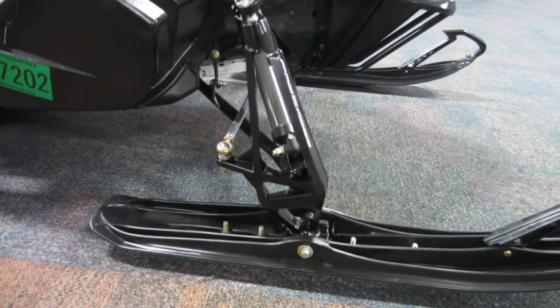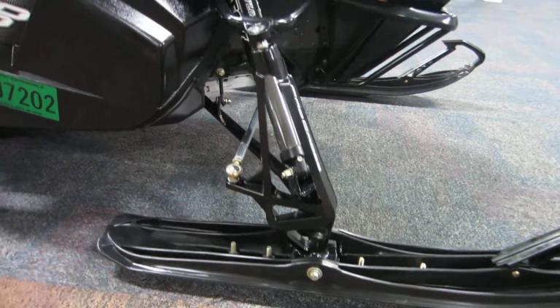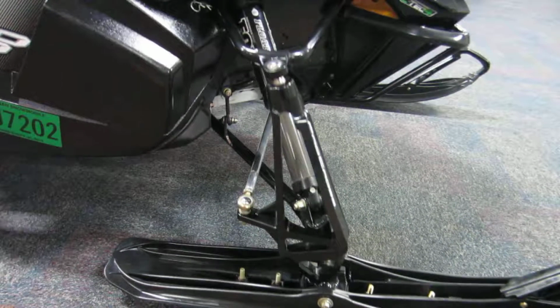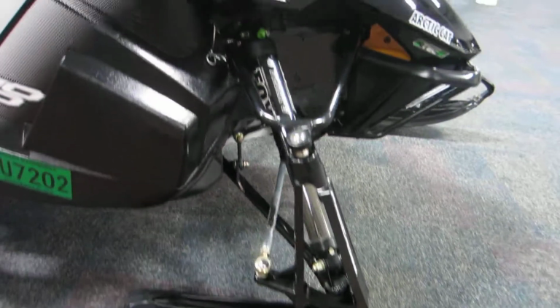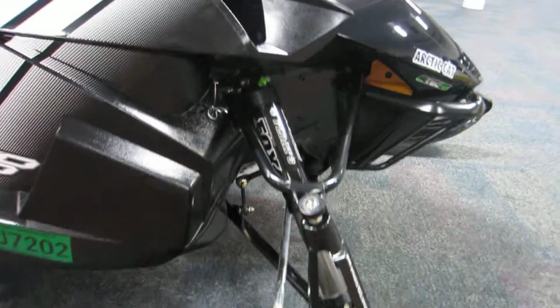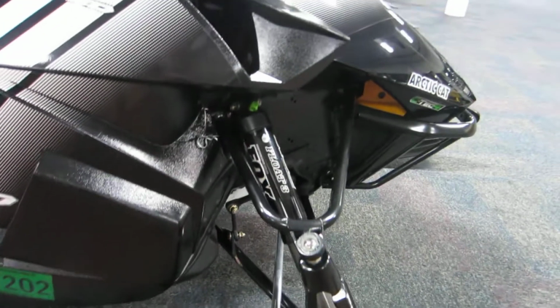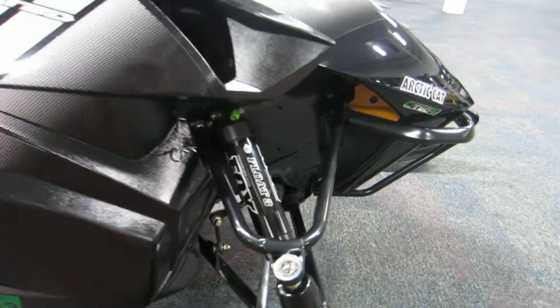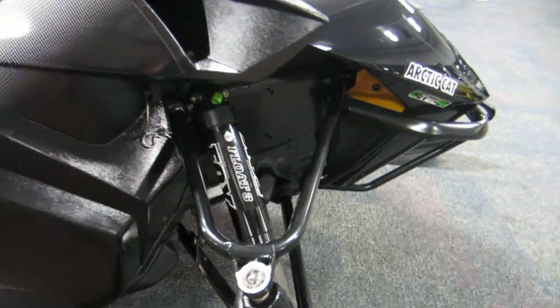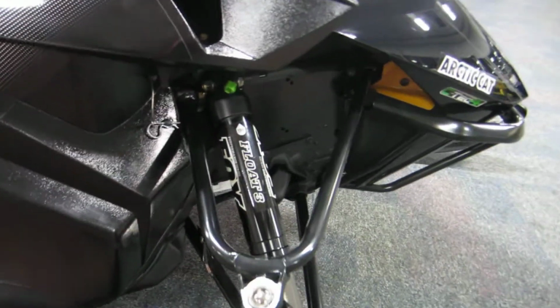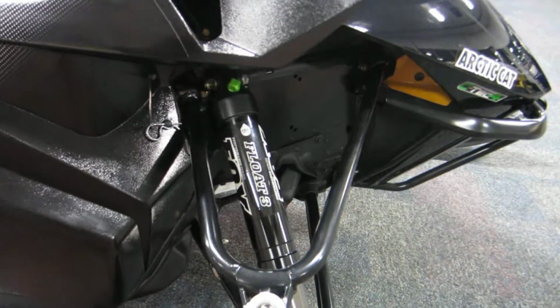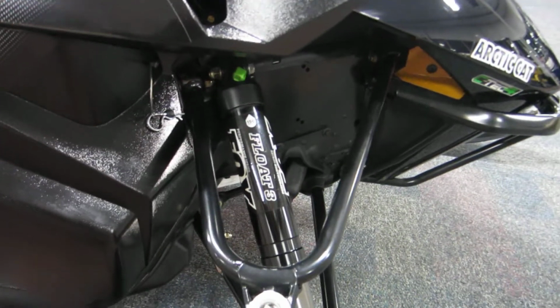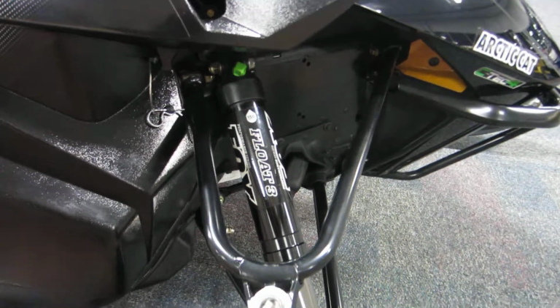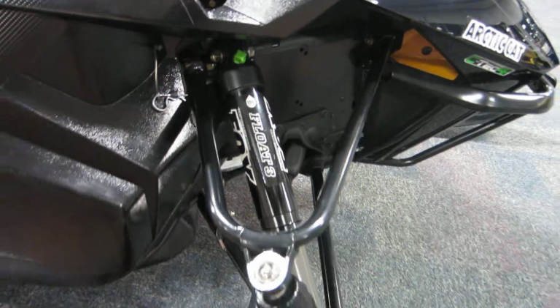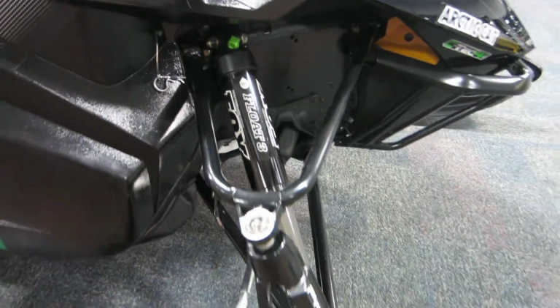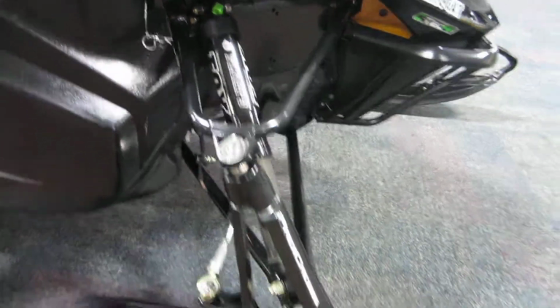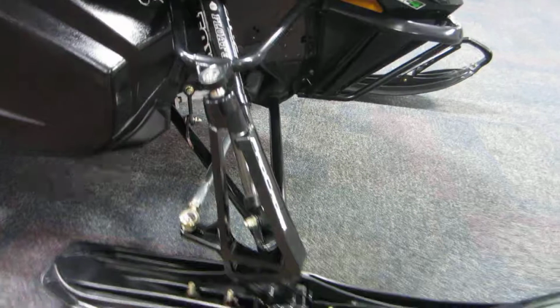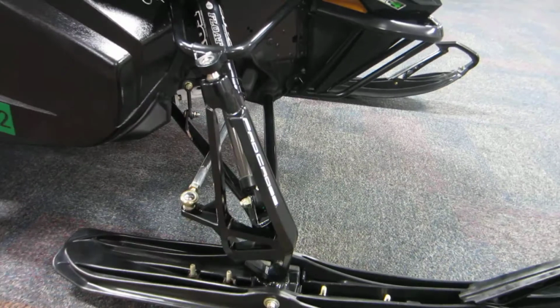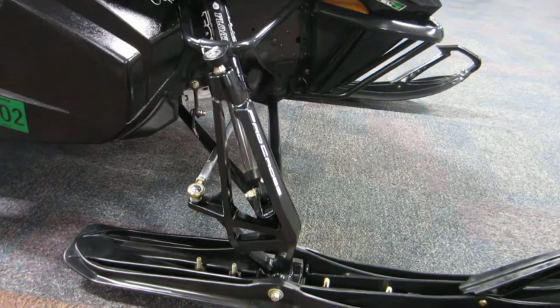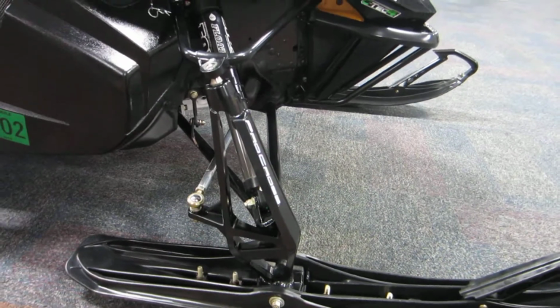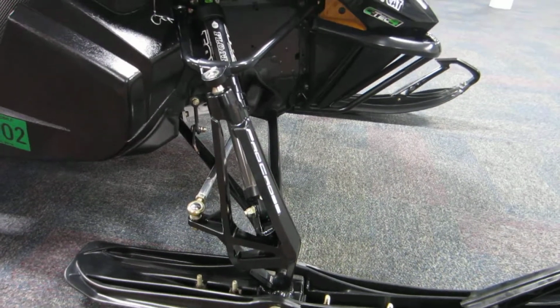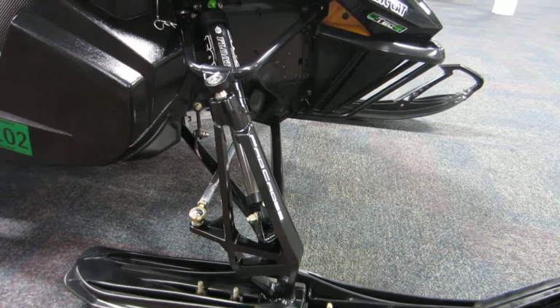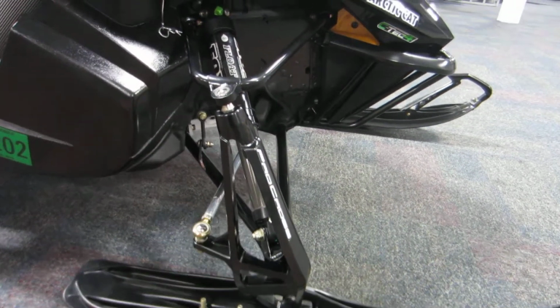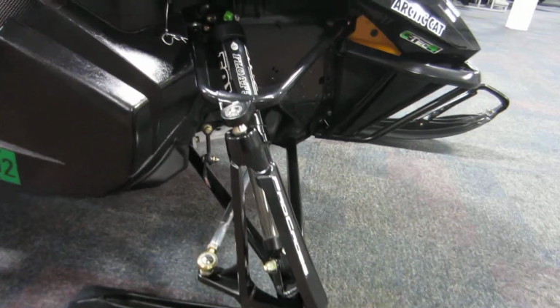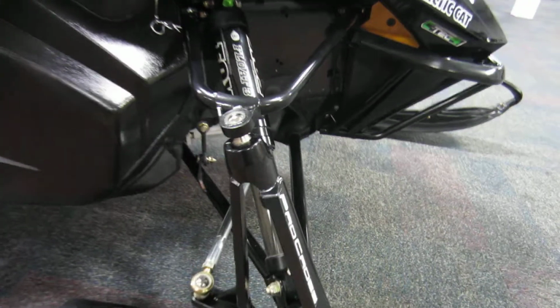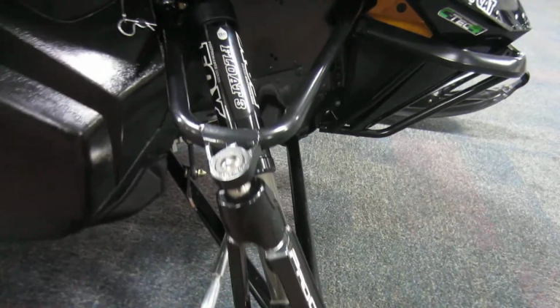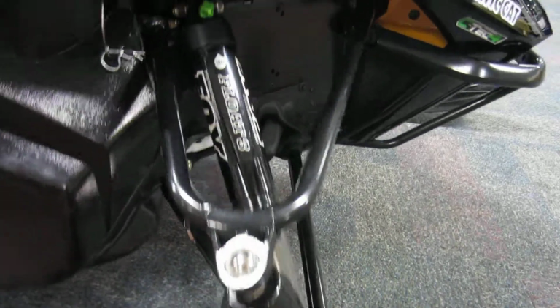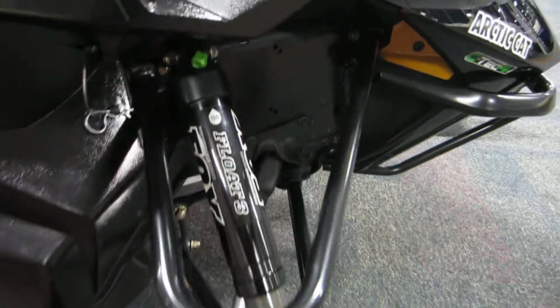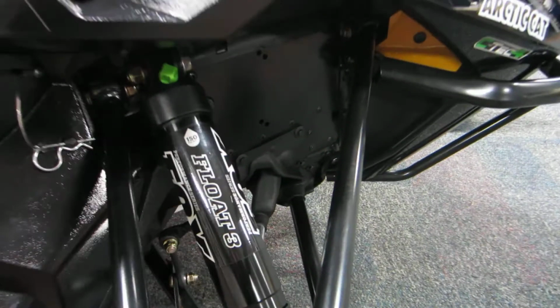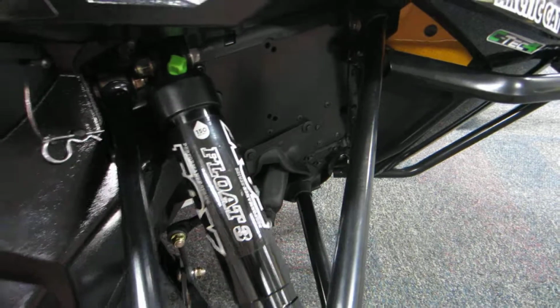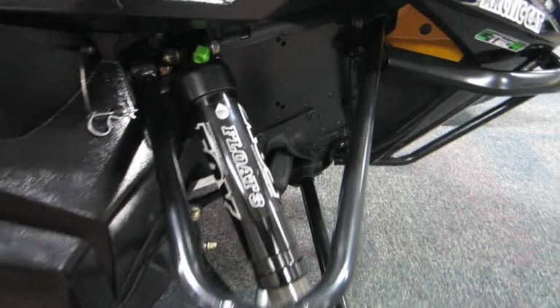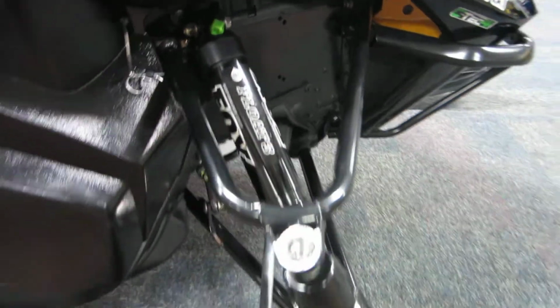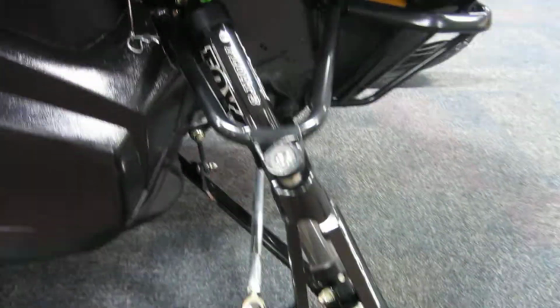In the front suspension we have Fox Float 3 shocks, which gives you 10 inches of travel.